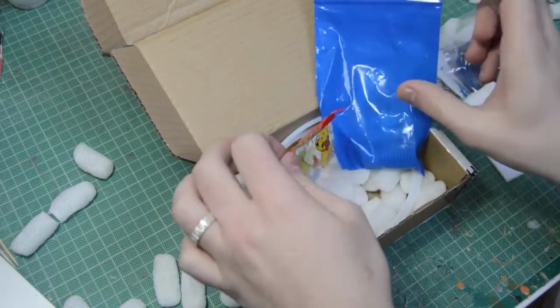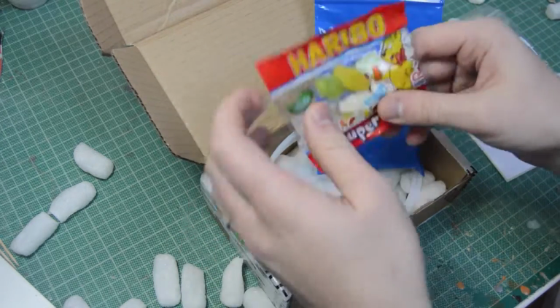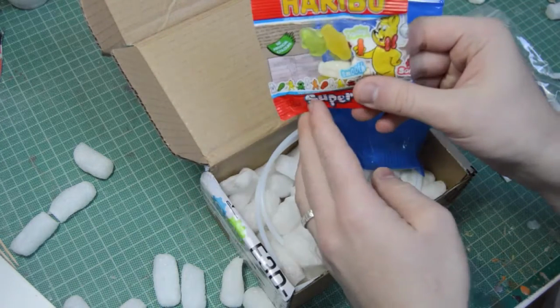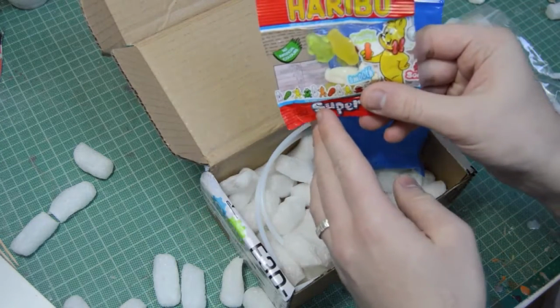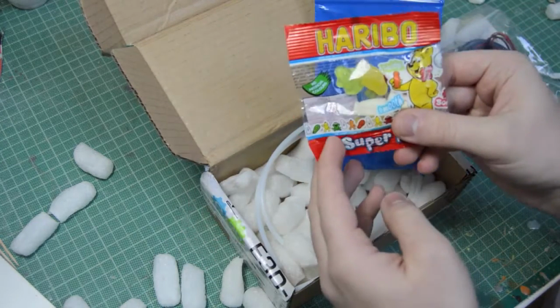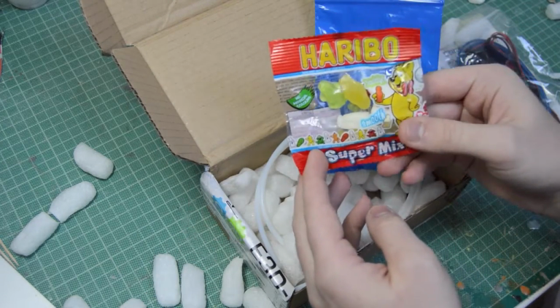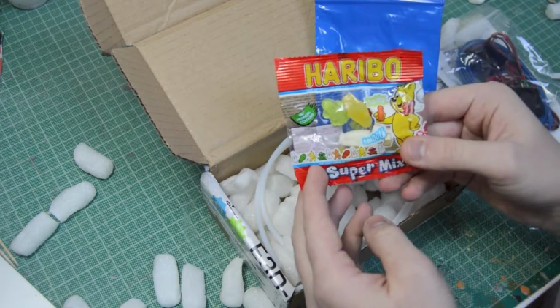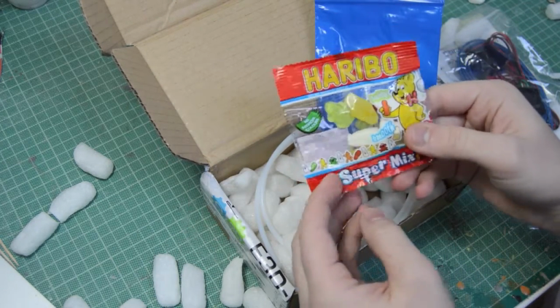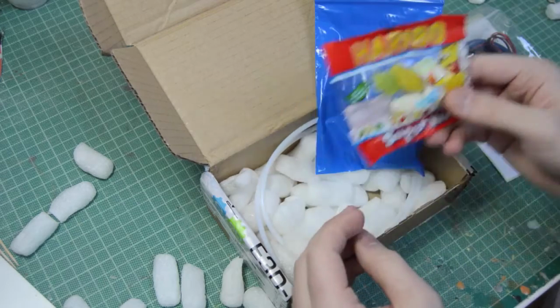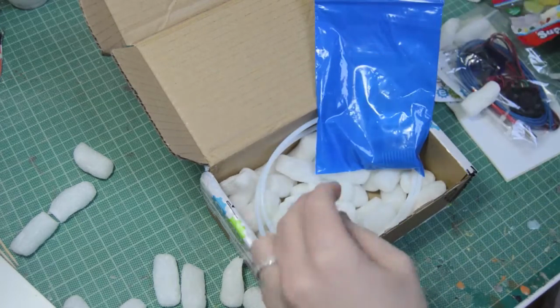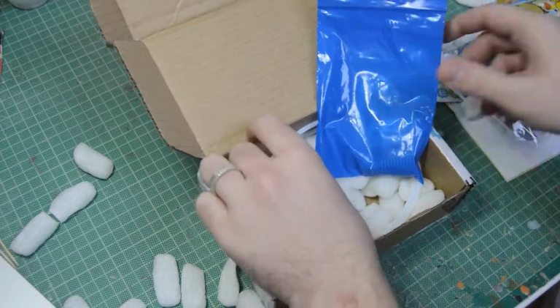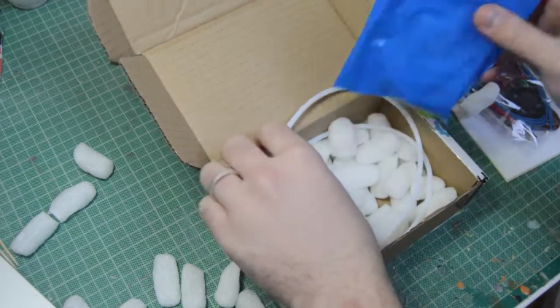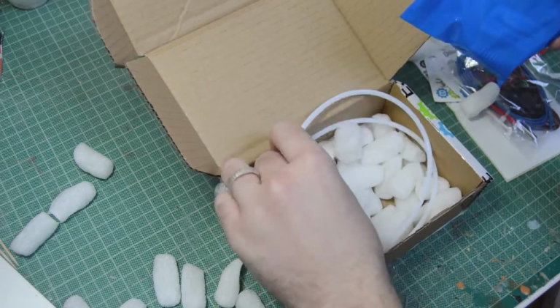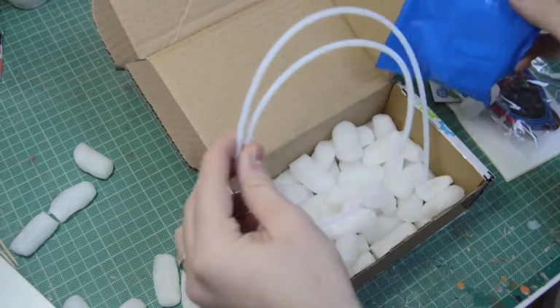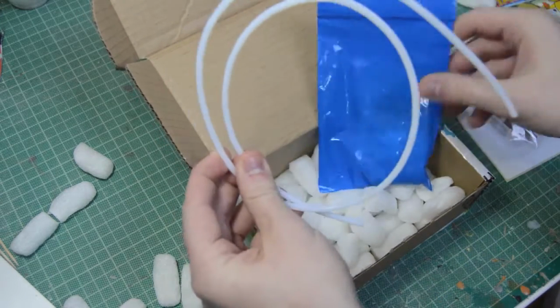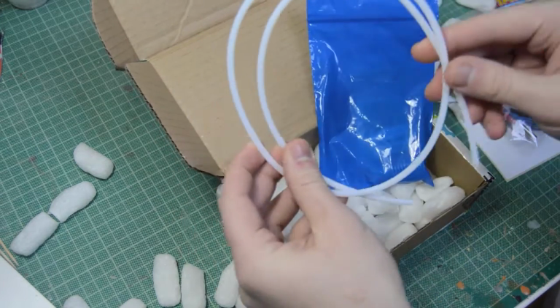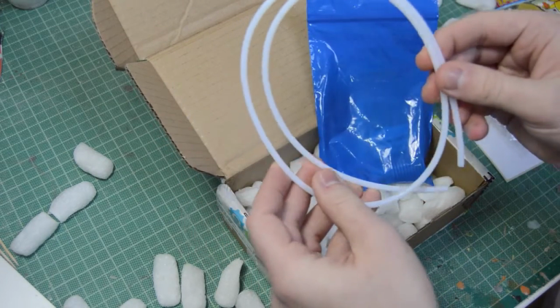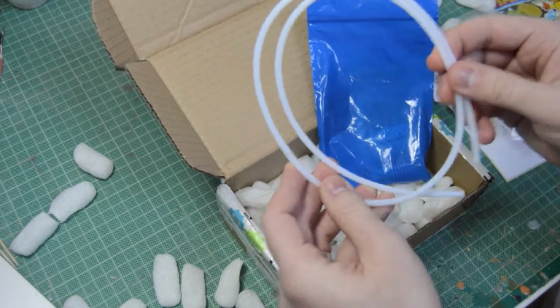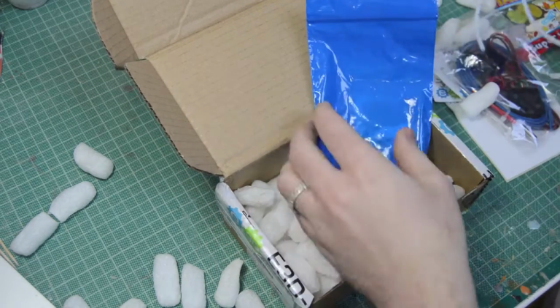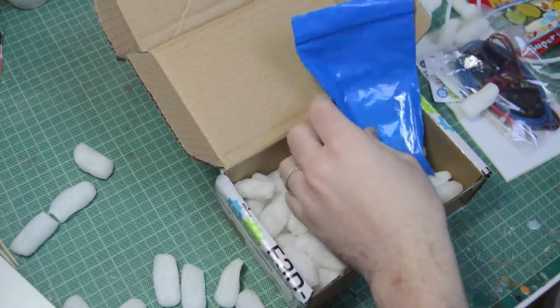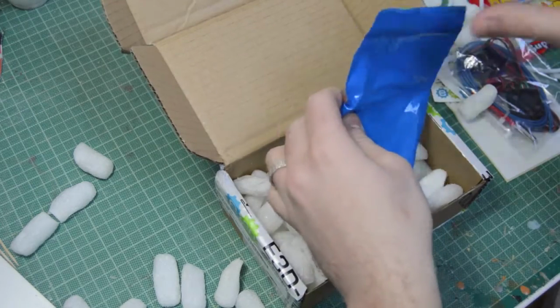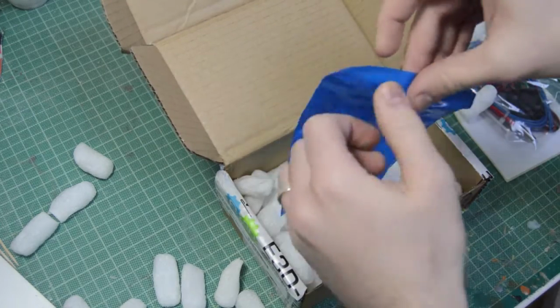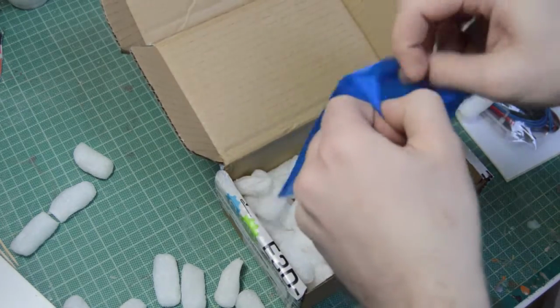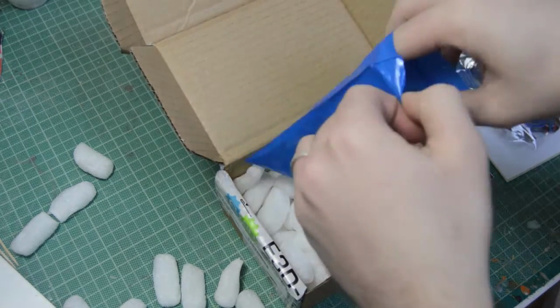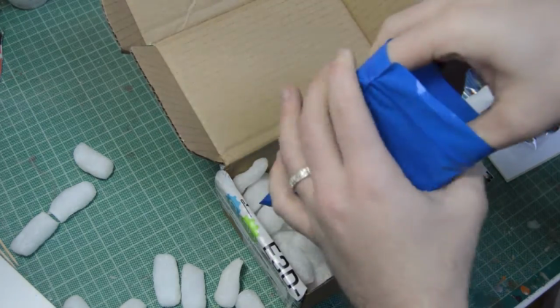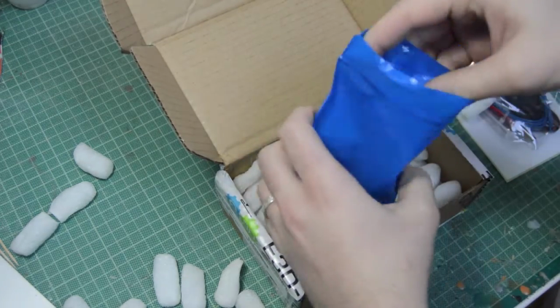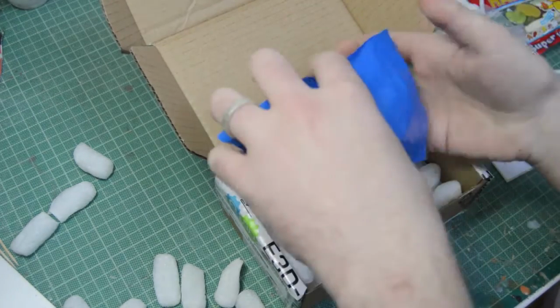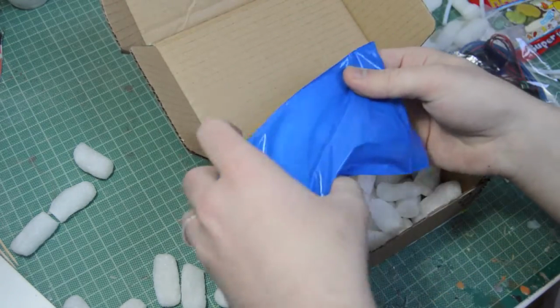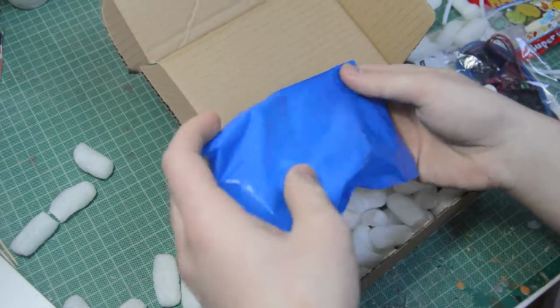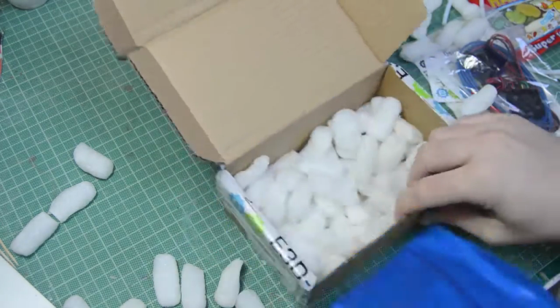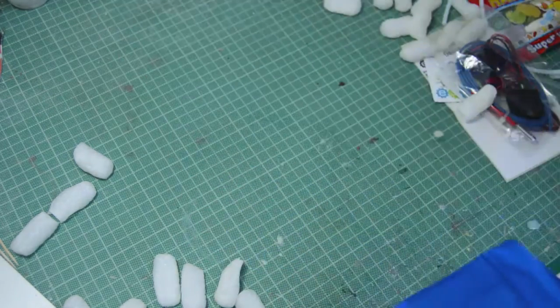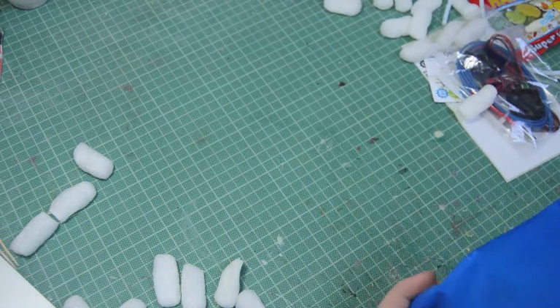It's got a lovely pack of Haribo sweets — never say no to Haribo. You've got the PTFE tube for the Bowden add-on, and then in here will be all your metal parts. Let's move this box out of the way.